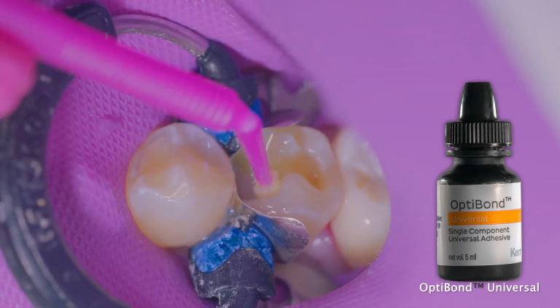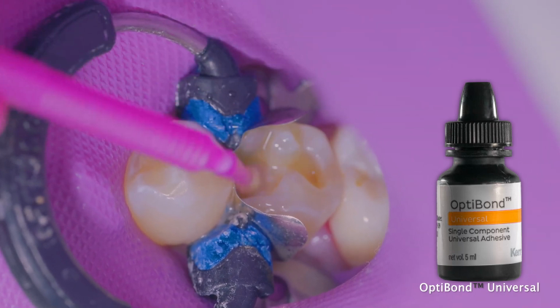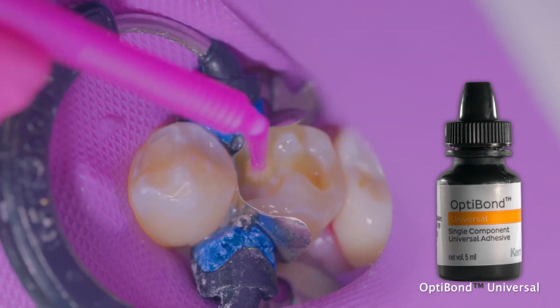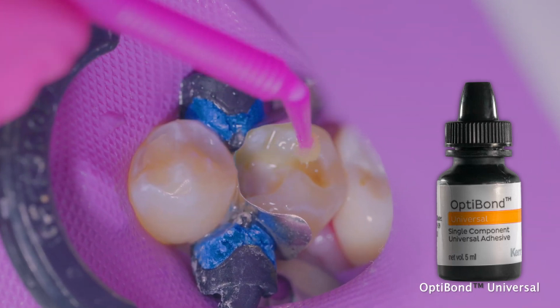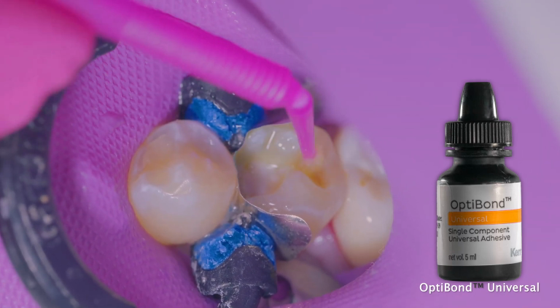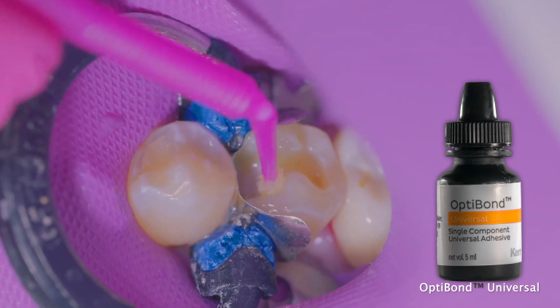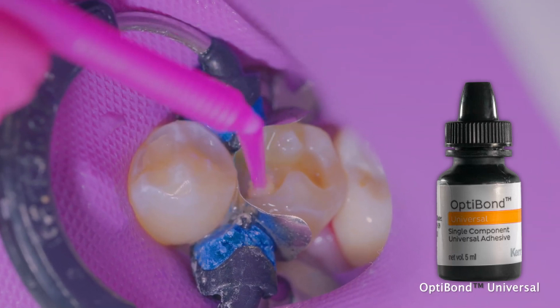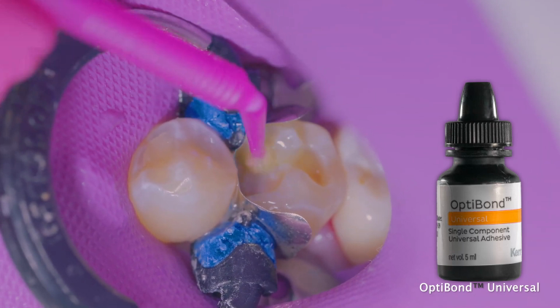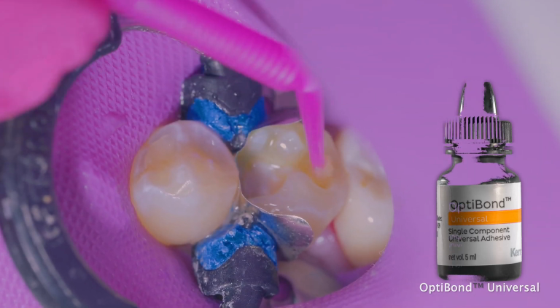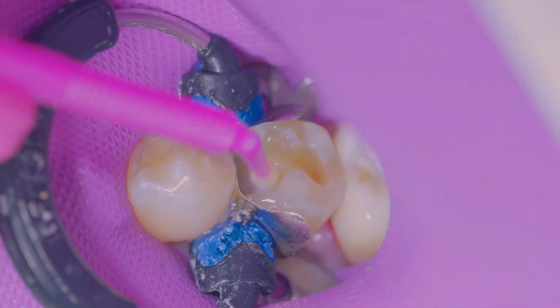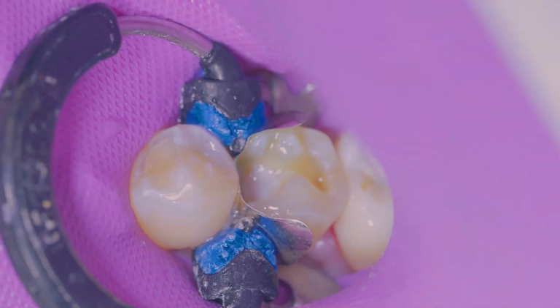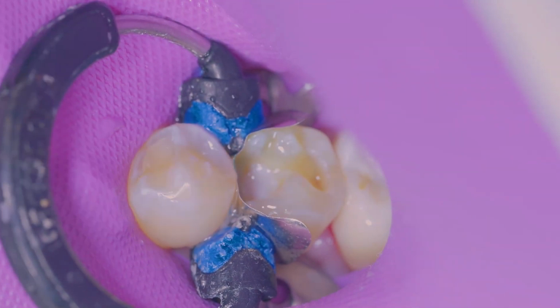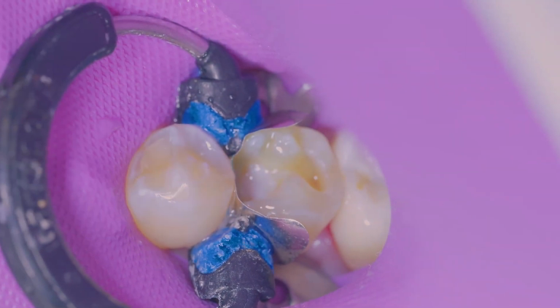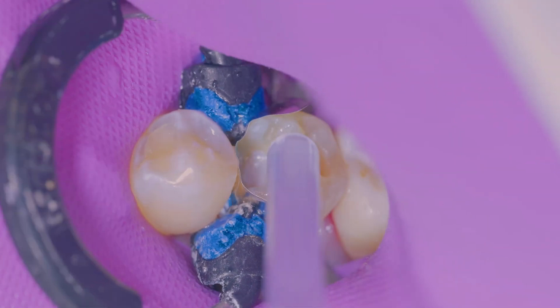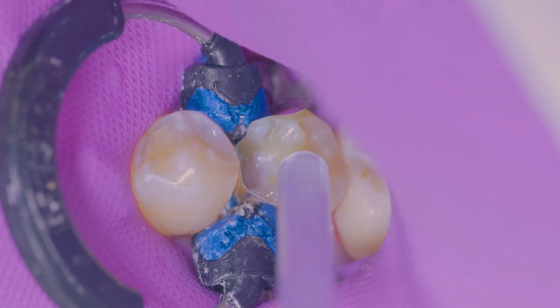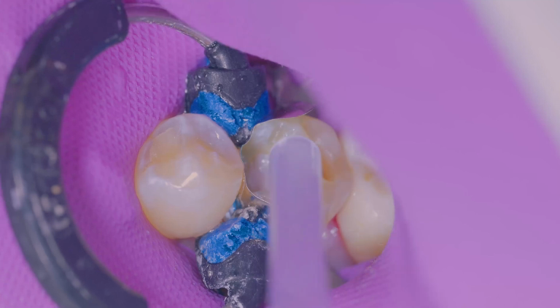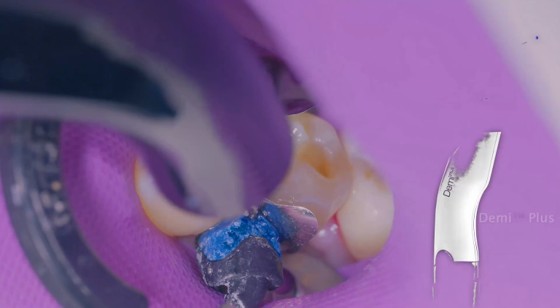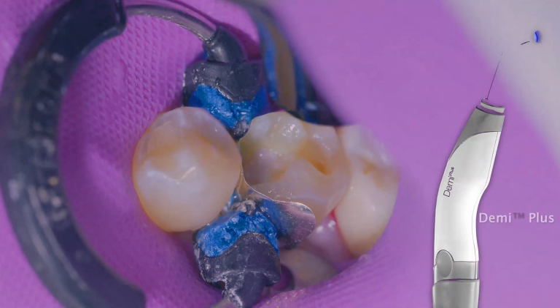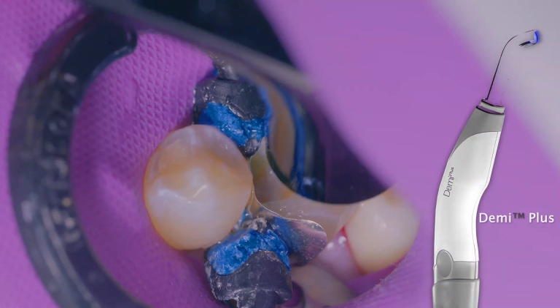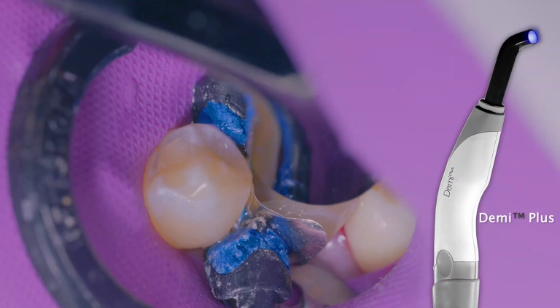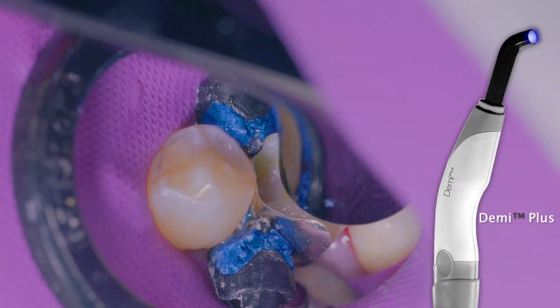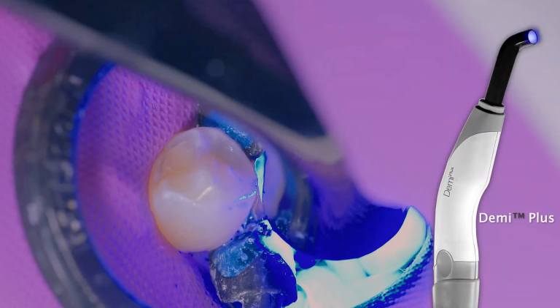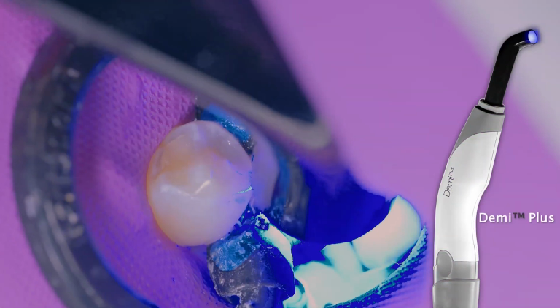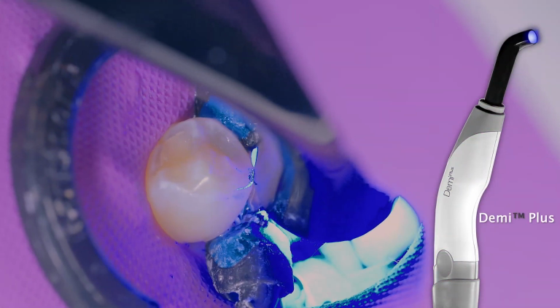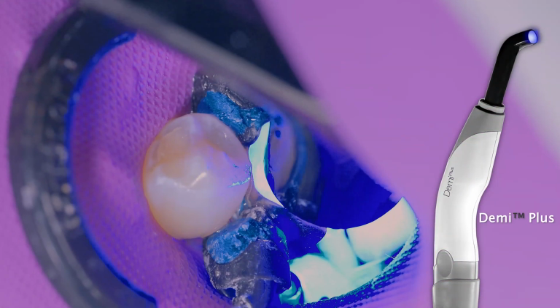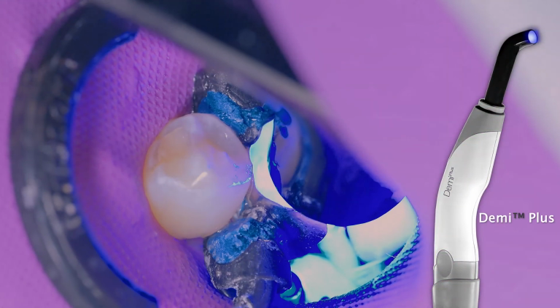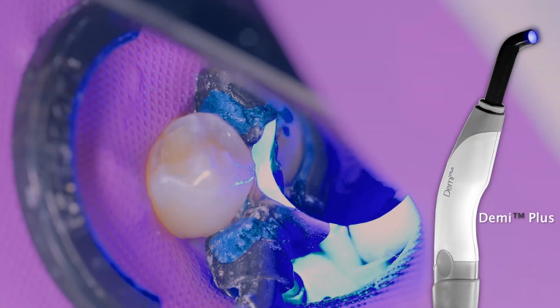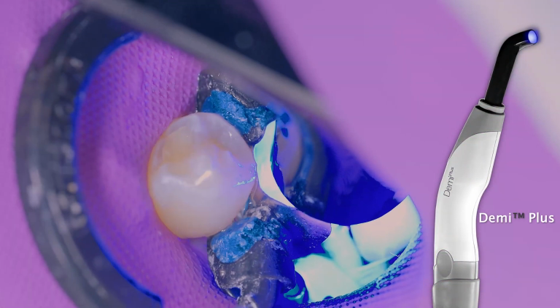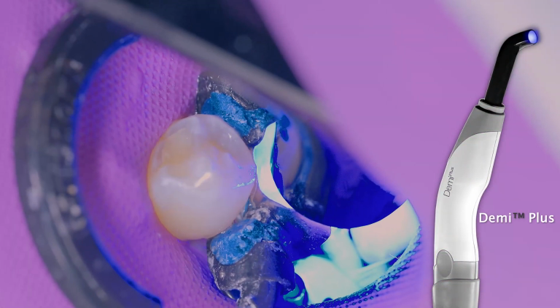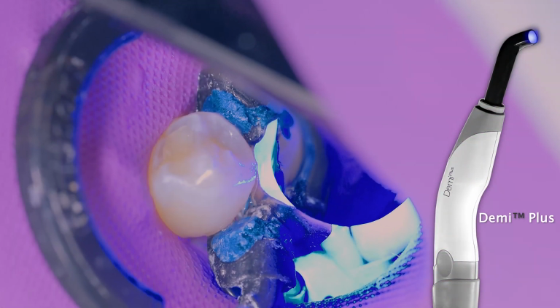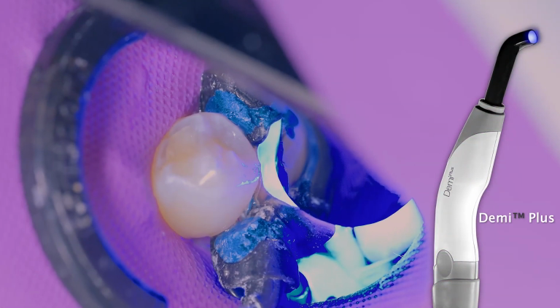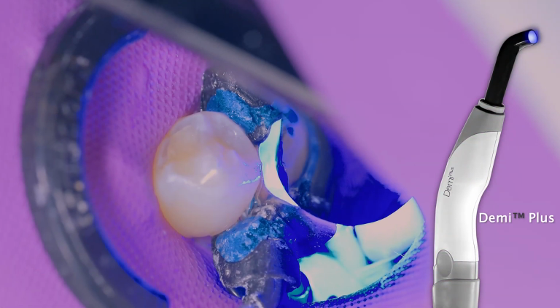I'm applying just one coat and scrubbing for 20 seconds on both the enamel and dentin surfaces, air drying it and following it with a light cure.